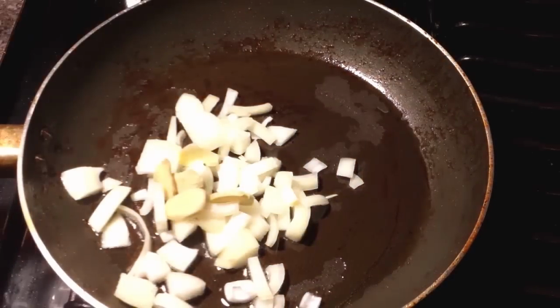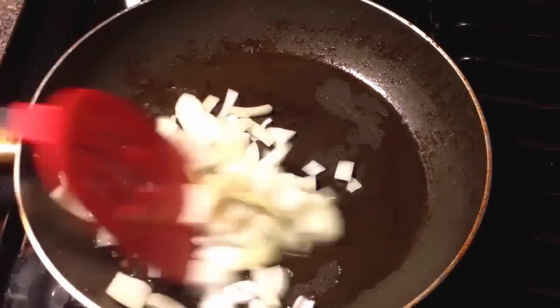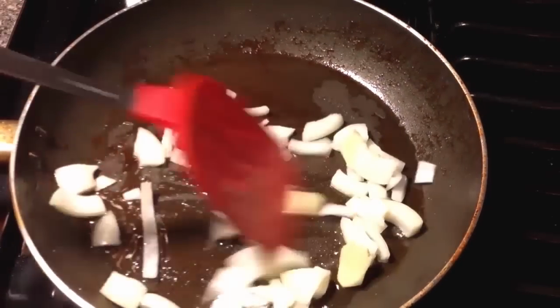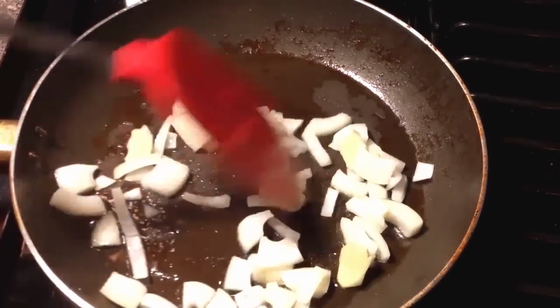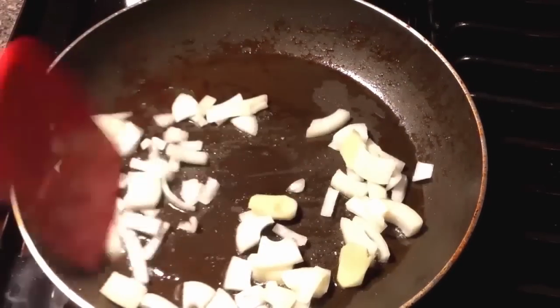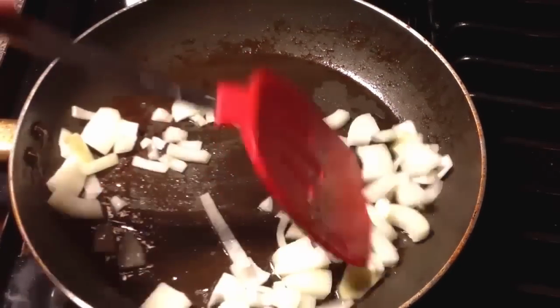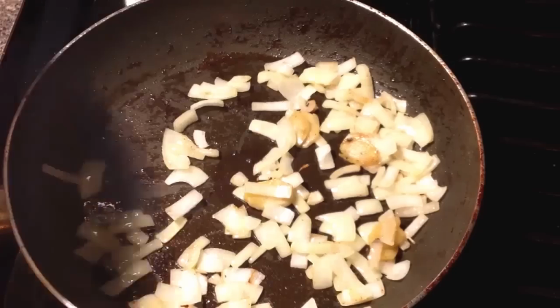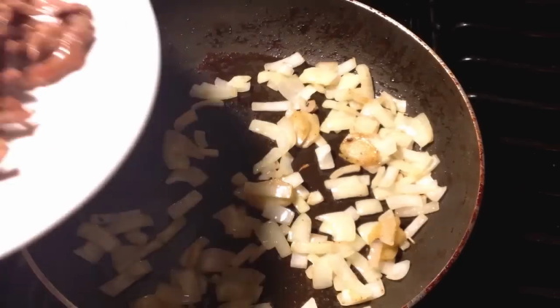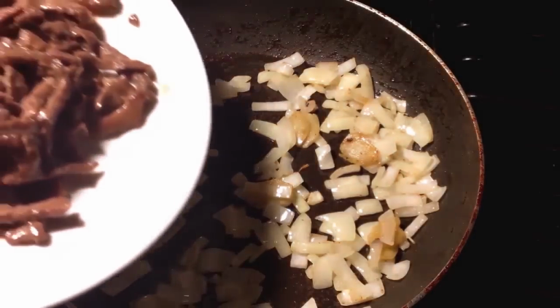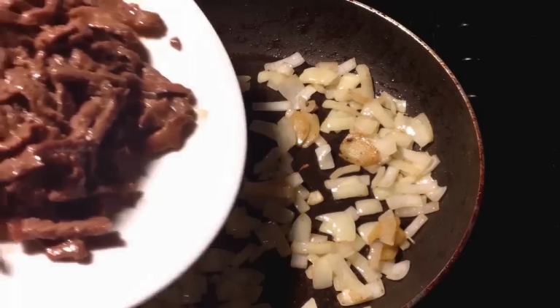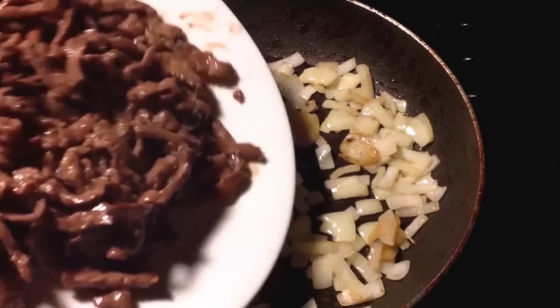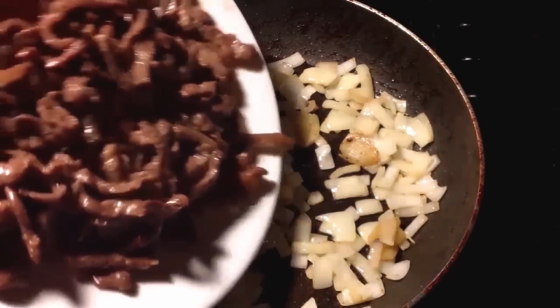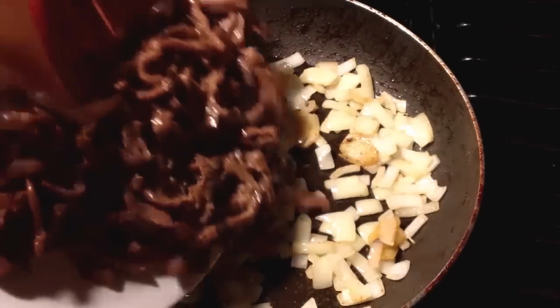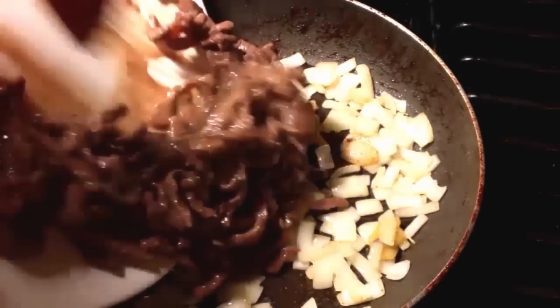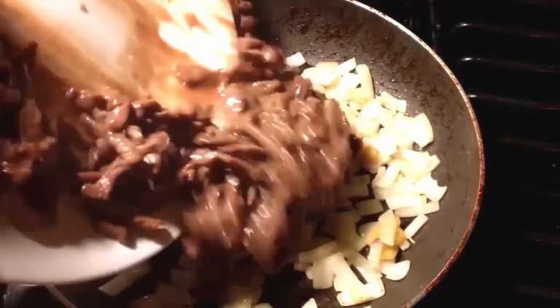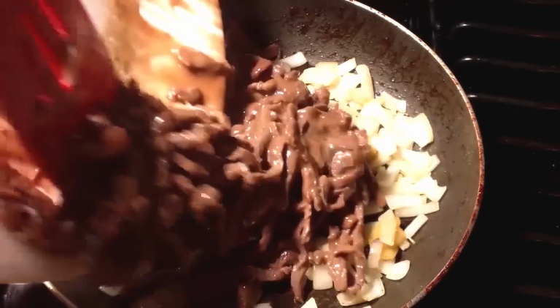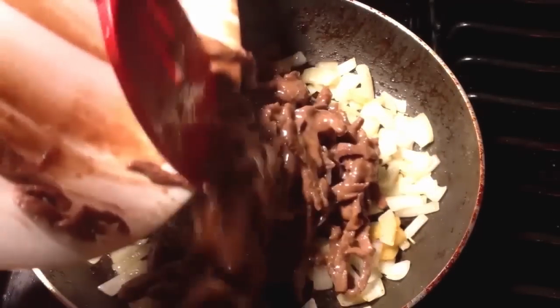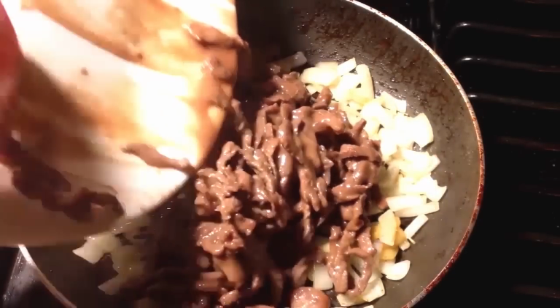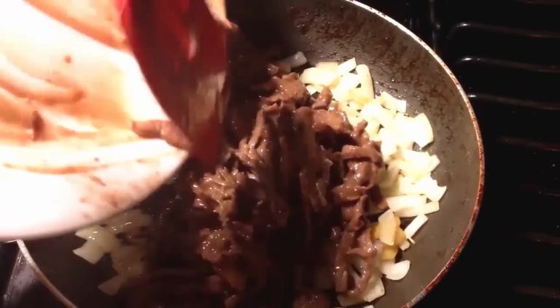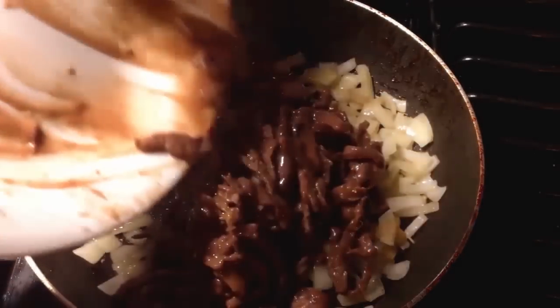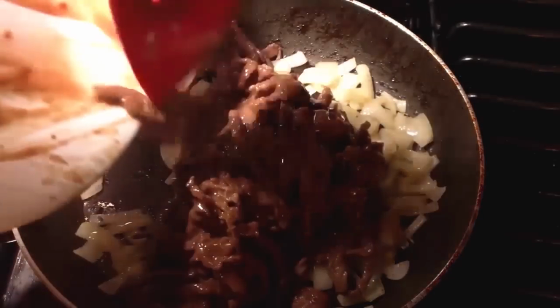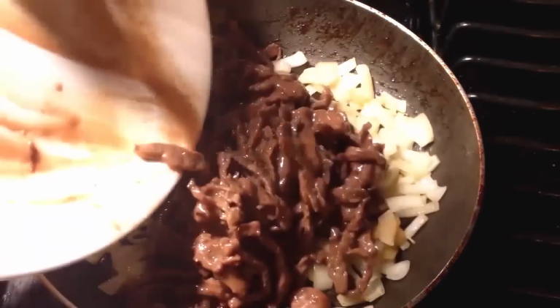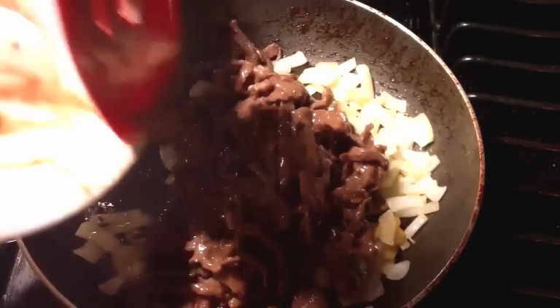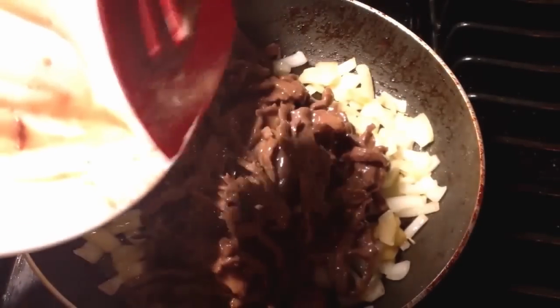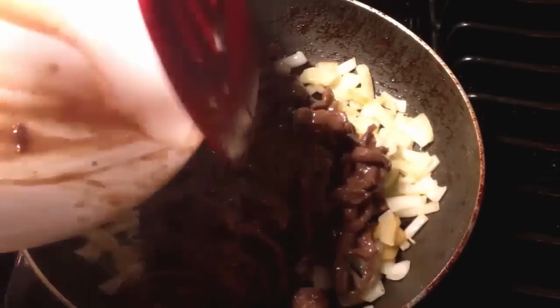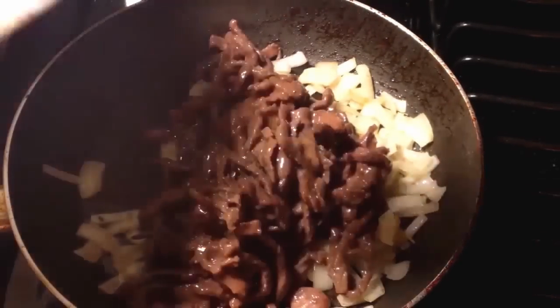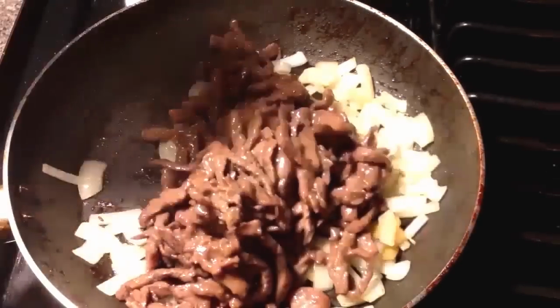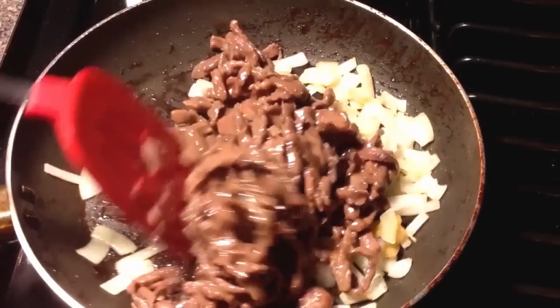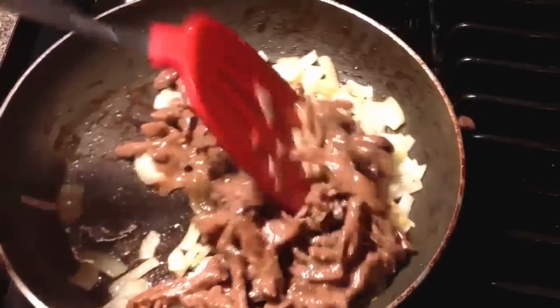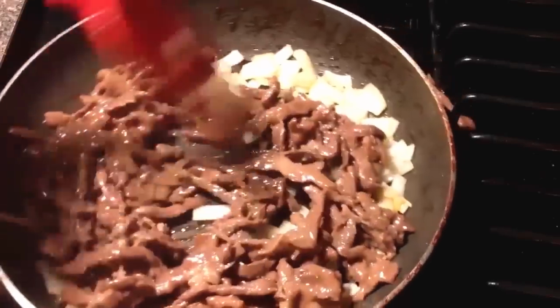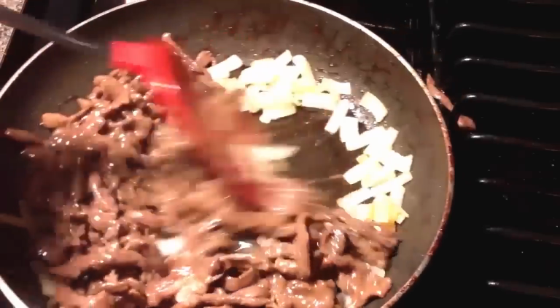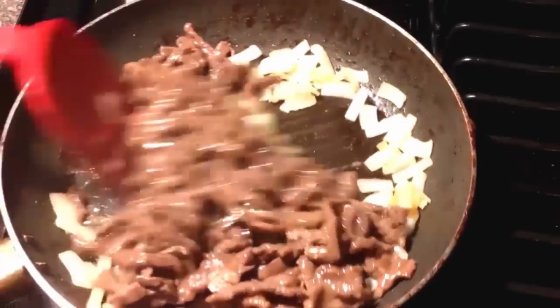Now all we have to do is stir this stuff up until the onions are a bit translucent and the ginger develops some color. Add the beef back, stir that around a bit and you're done.